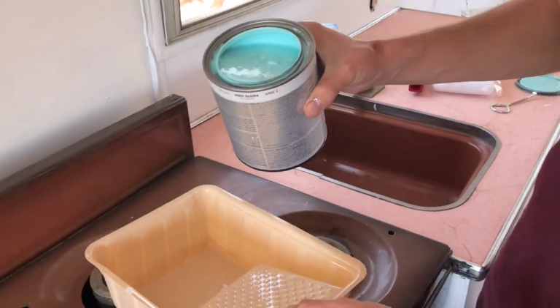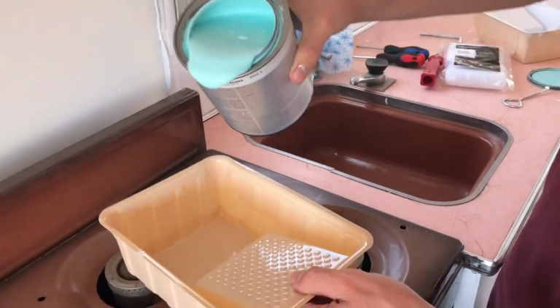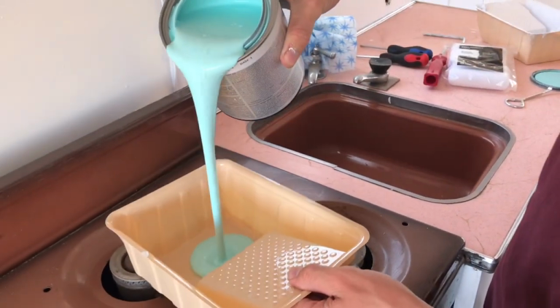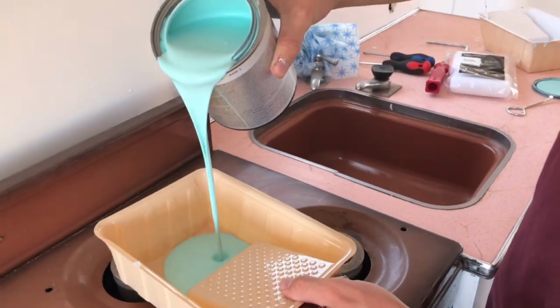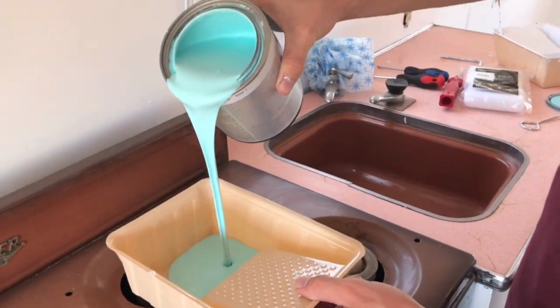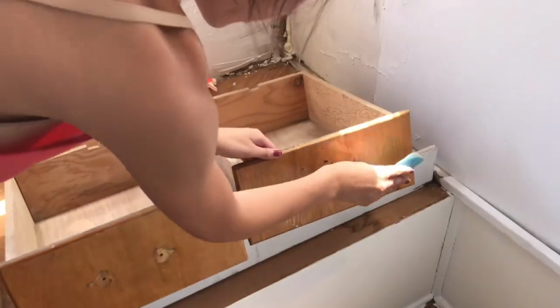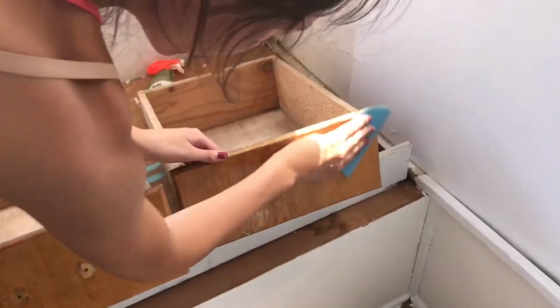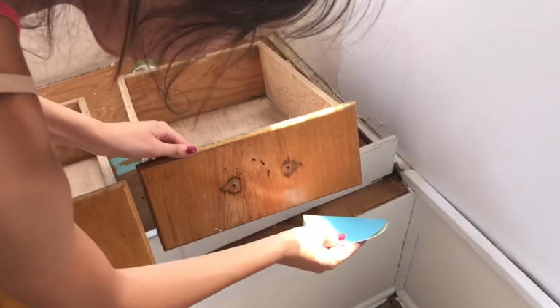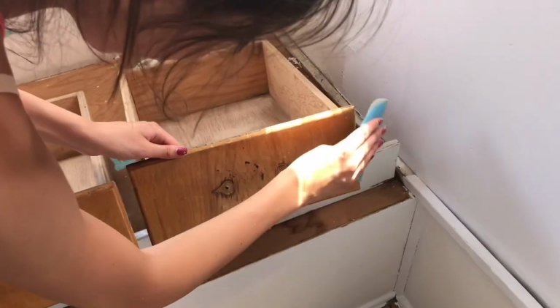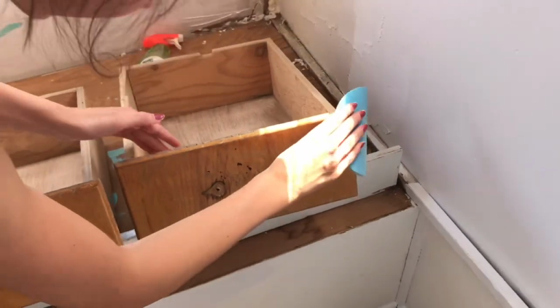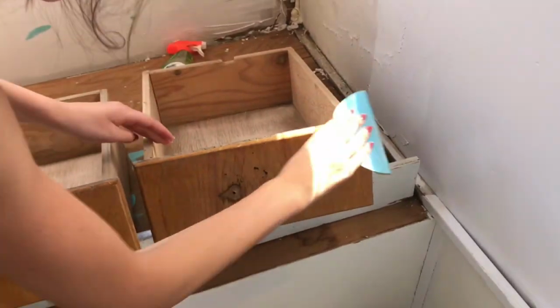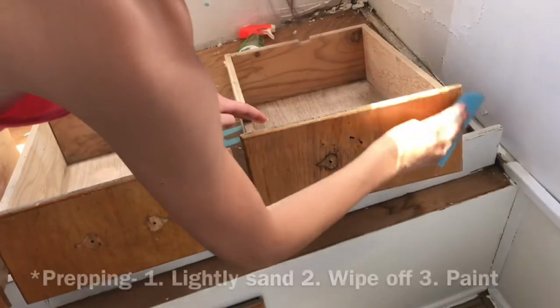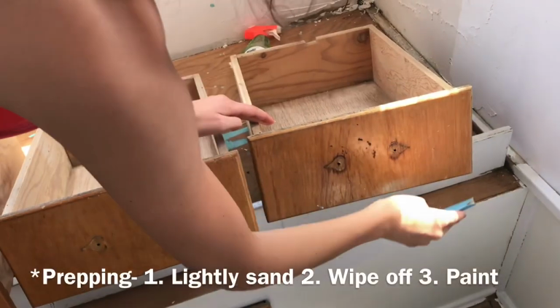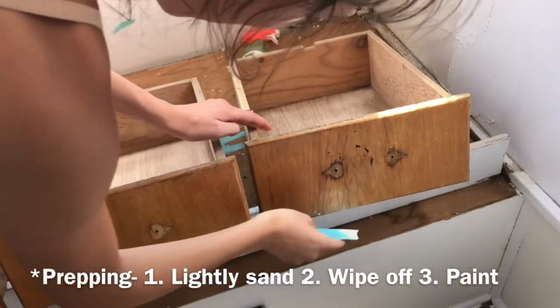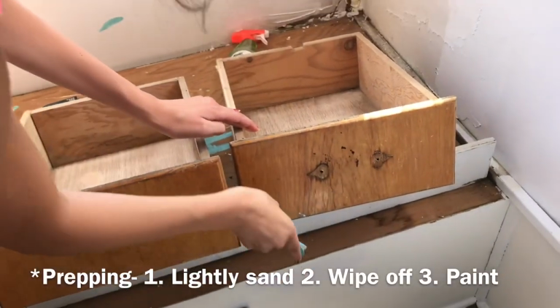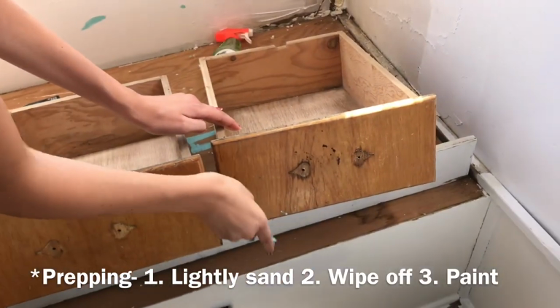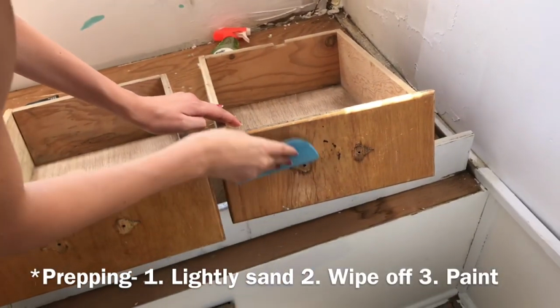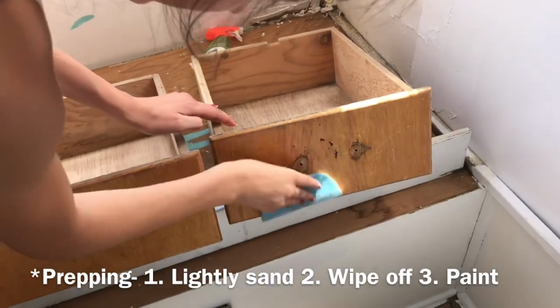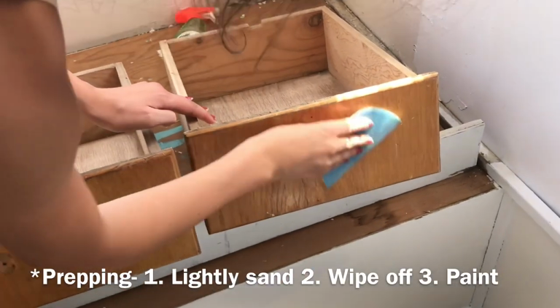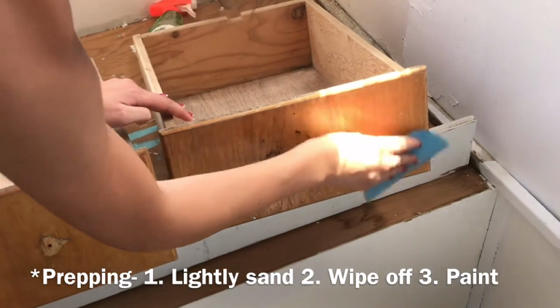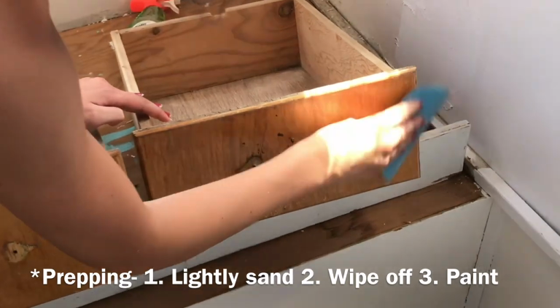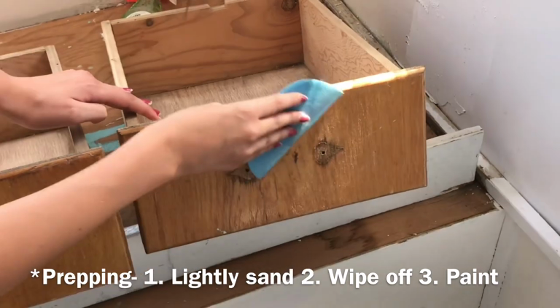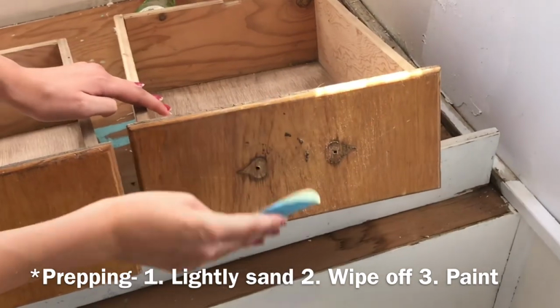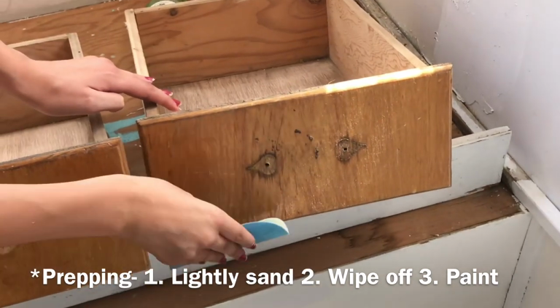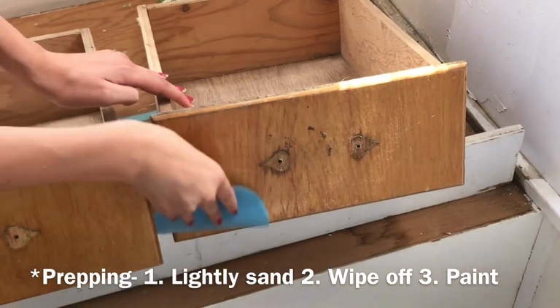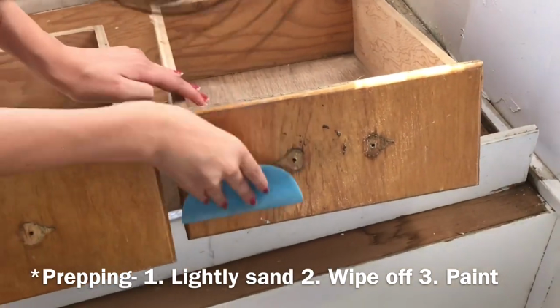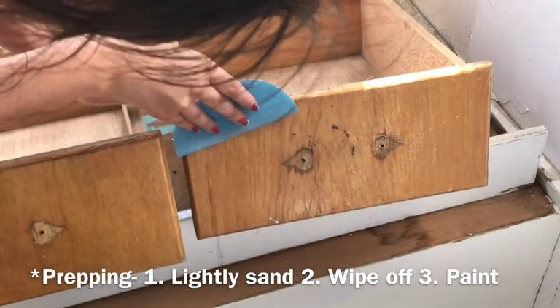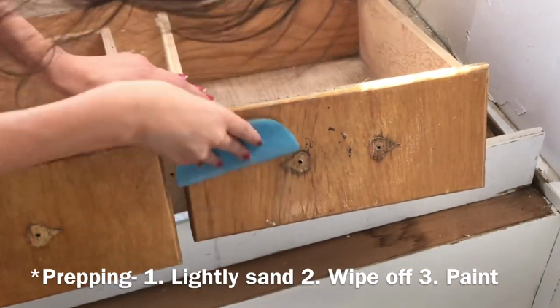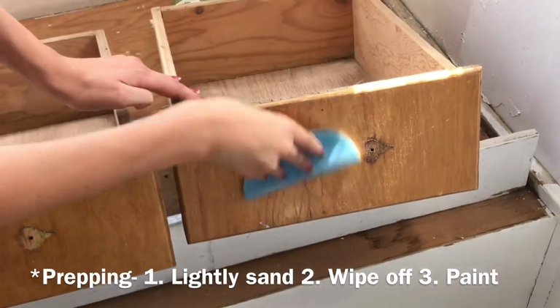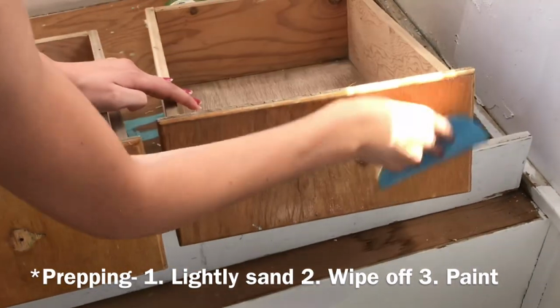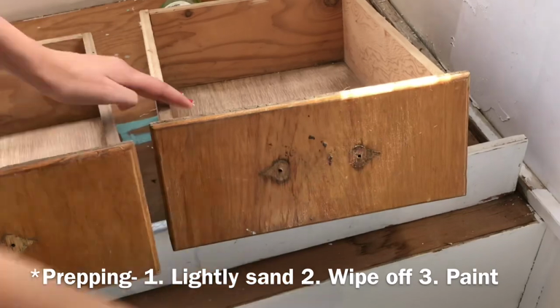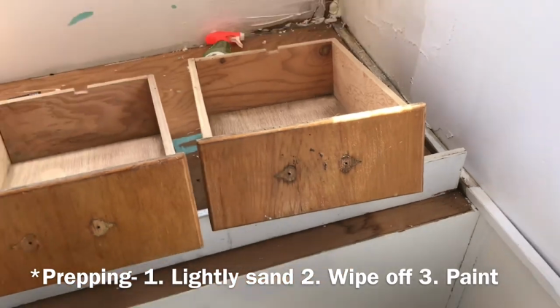We're about to start painting the cabinets. We're just lightly sanding them and then wiping them off to get them prepped for paint. And that's about it.